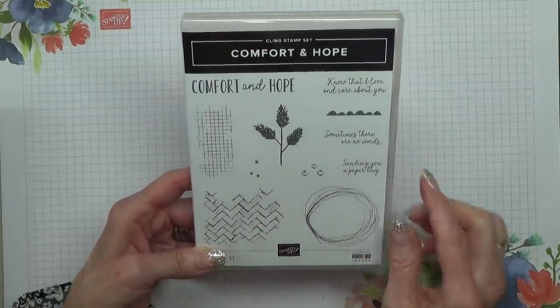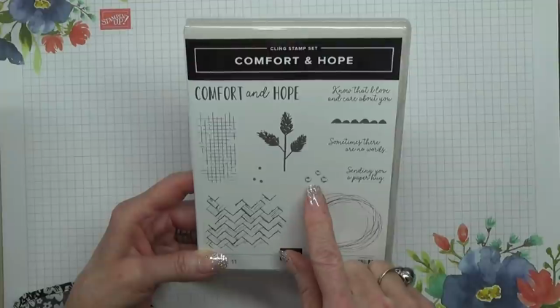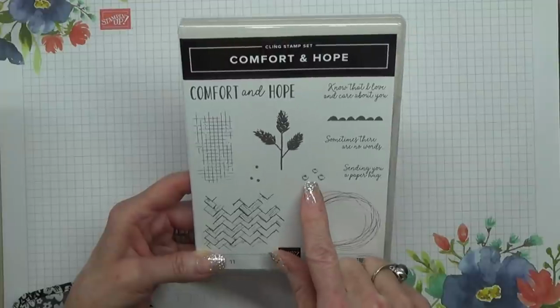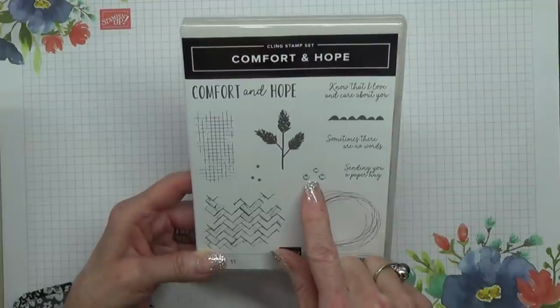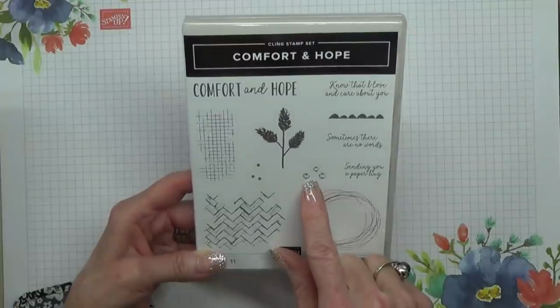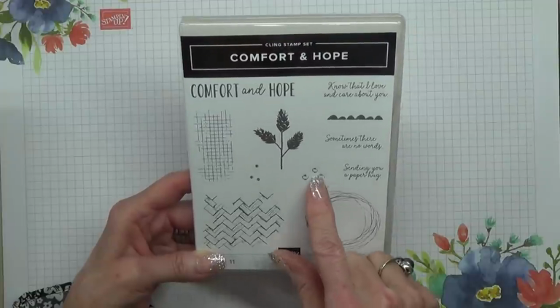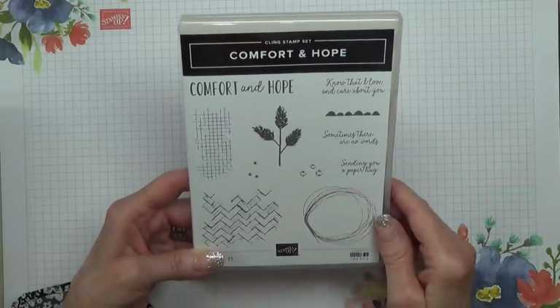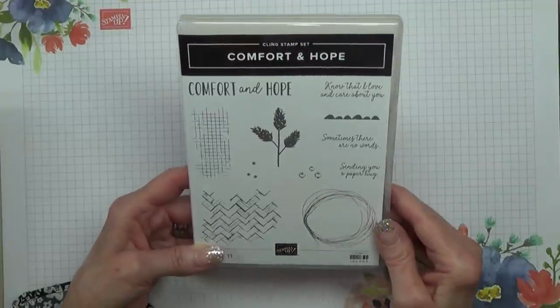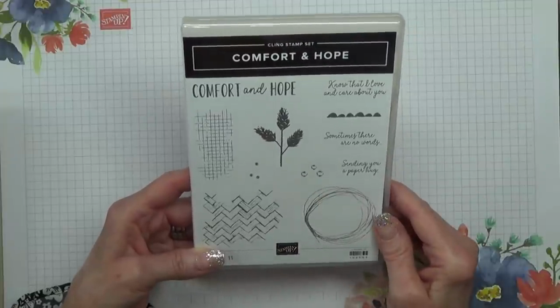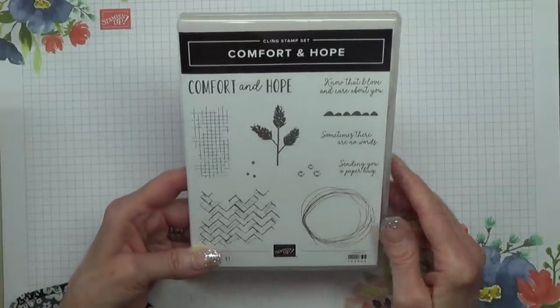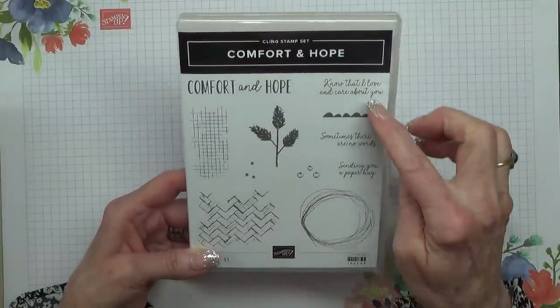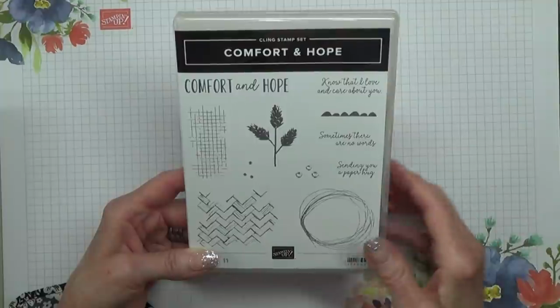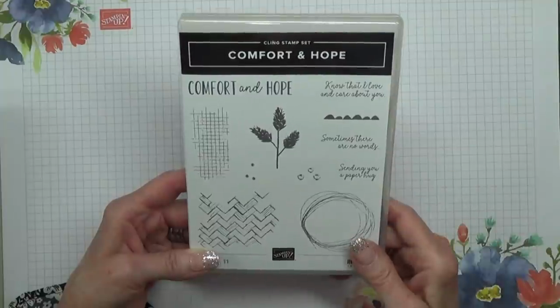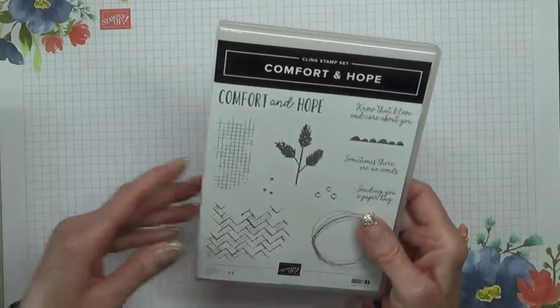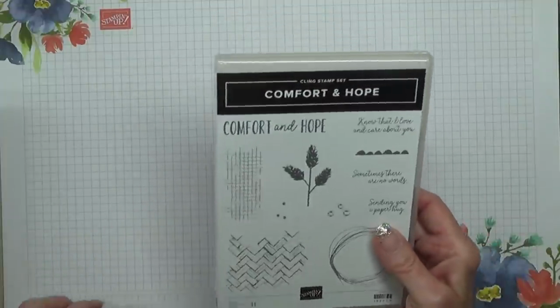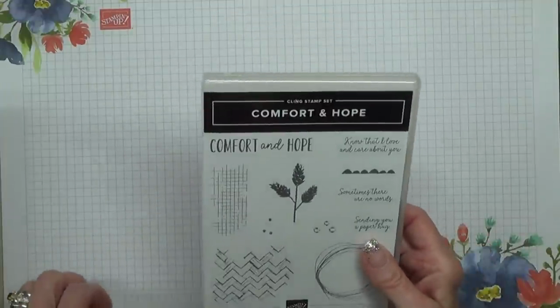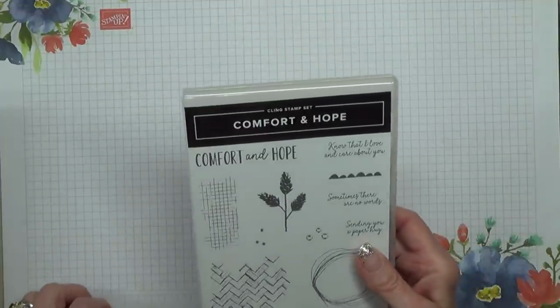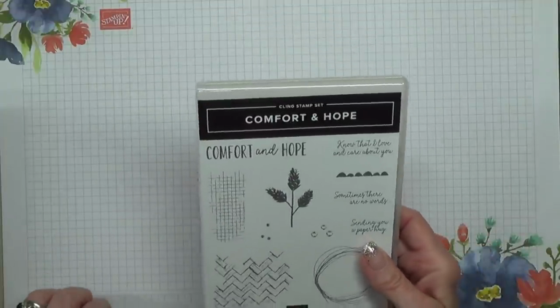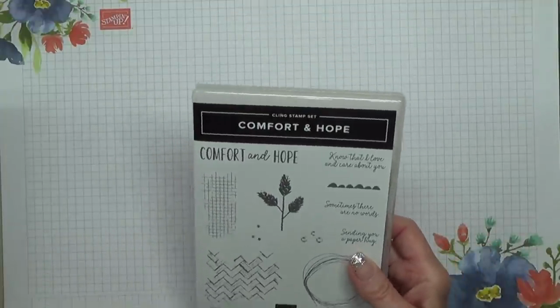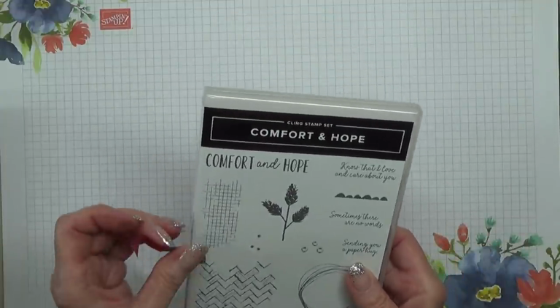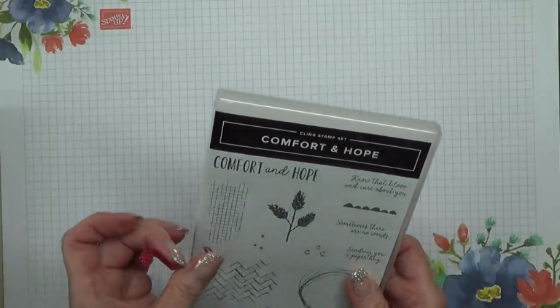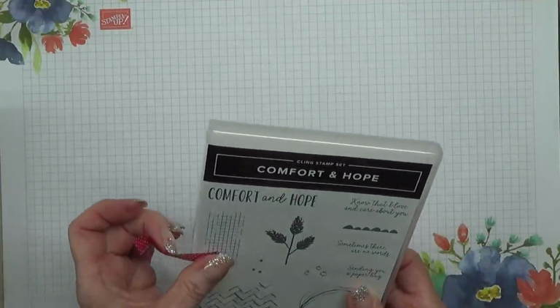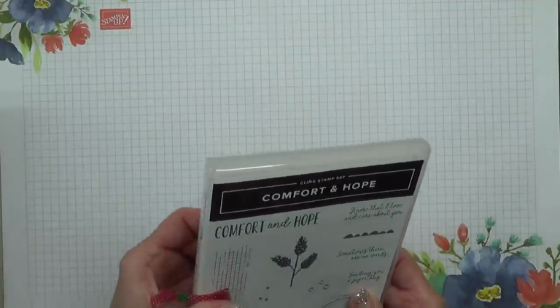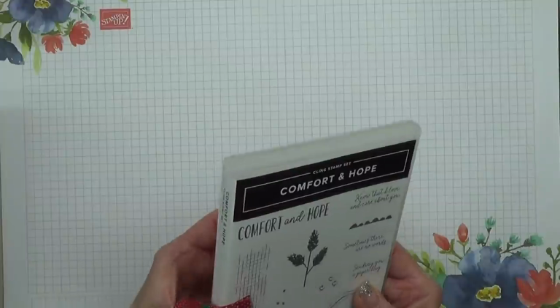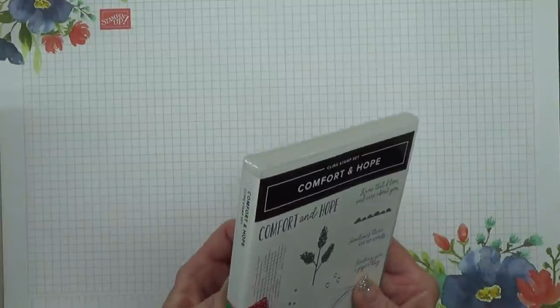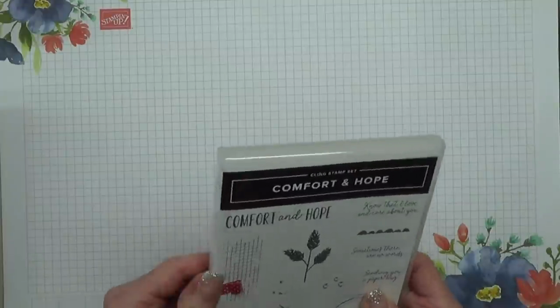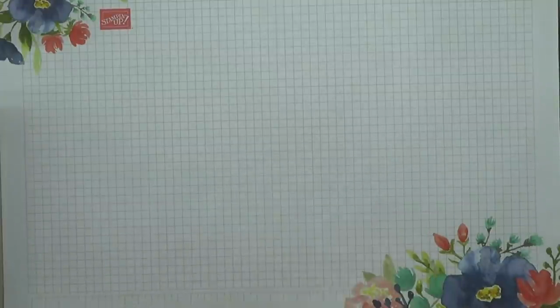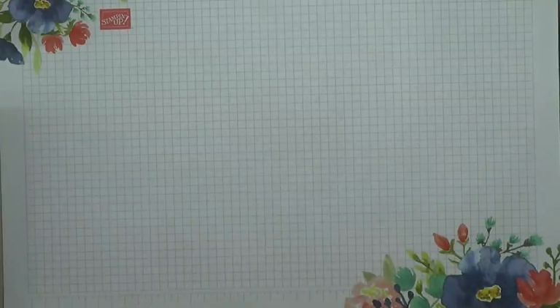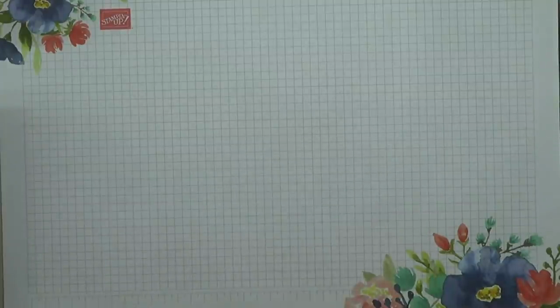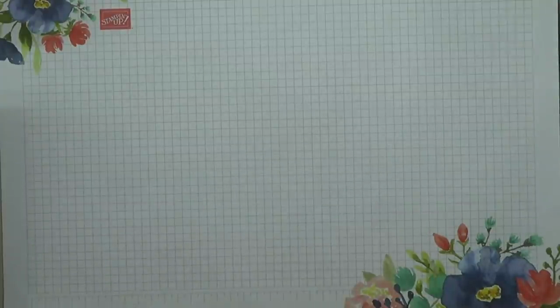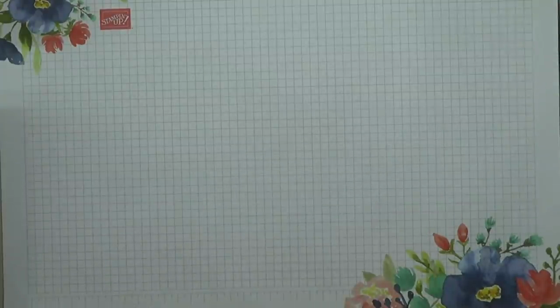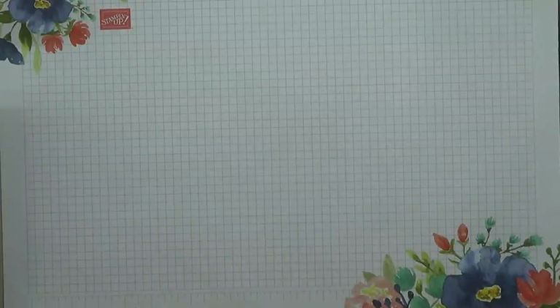It's got a nice font with sayings. This one I actually earned because Stamping Up did a special promotion and I achieved what they wanted us to achieve.